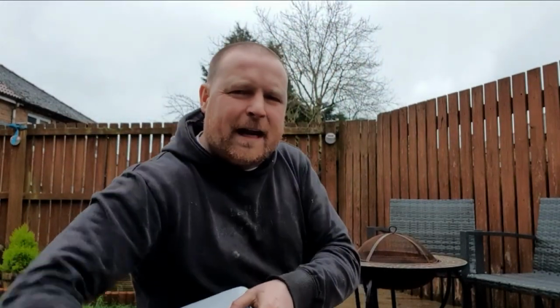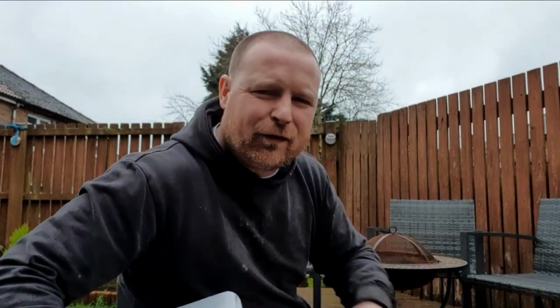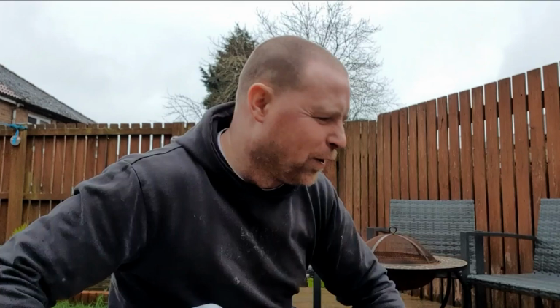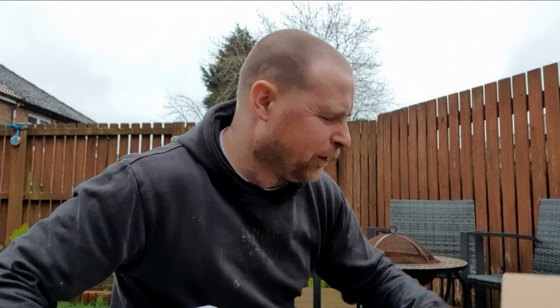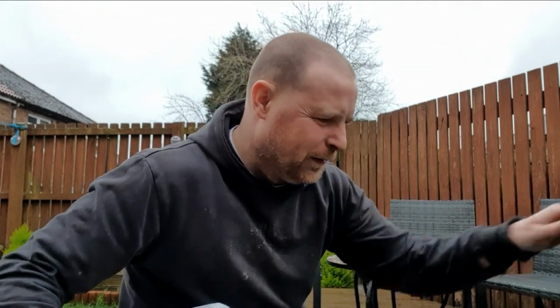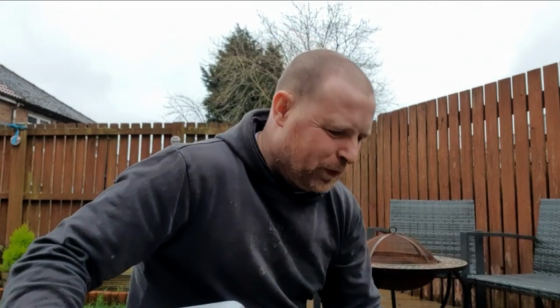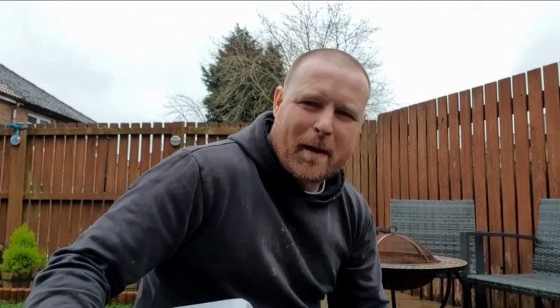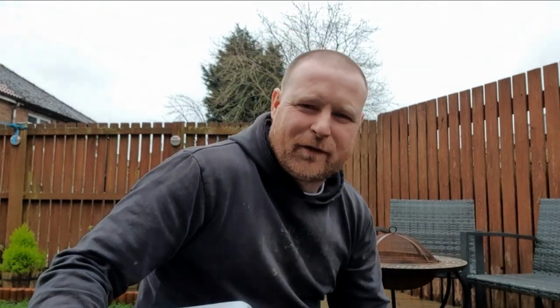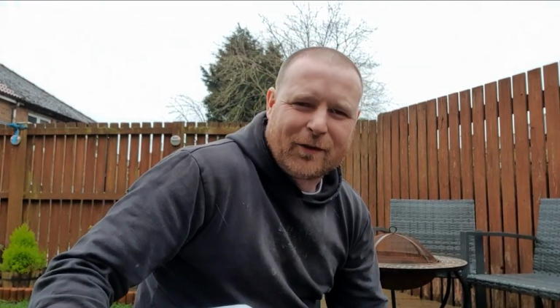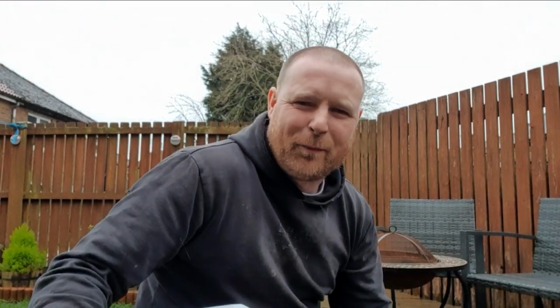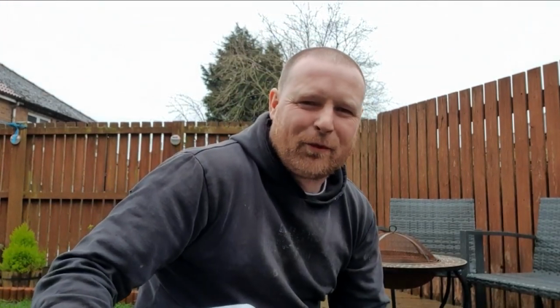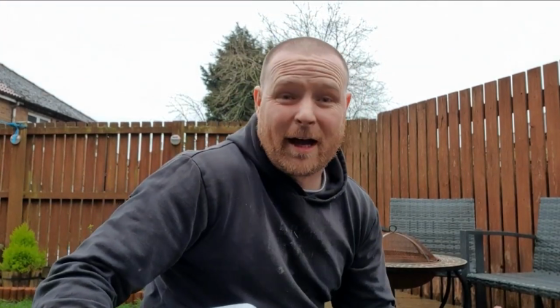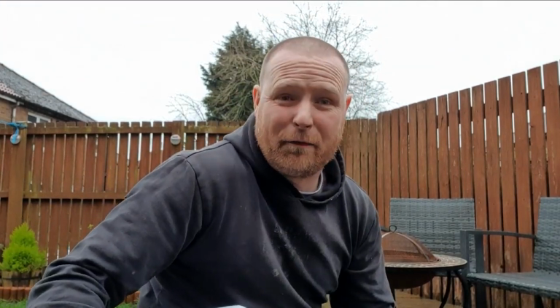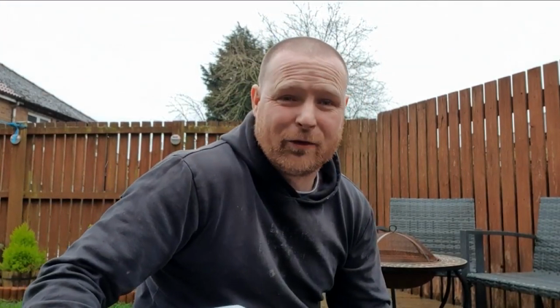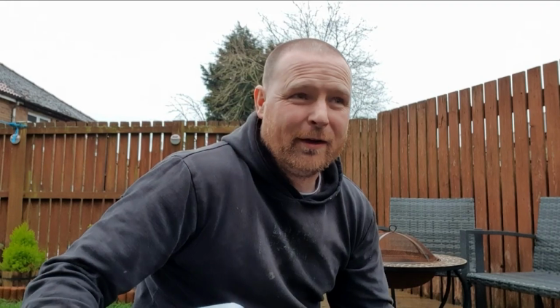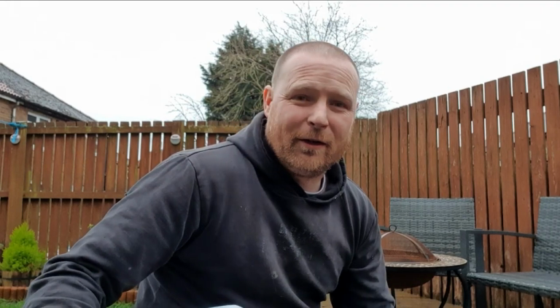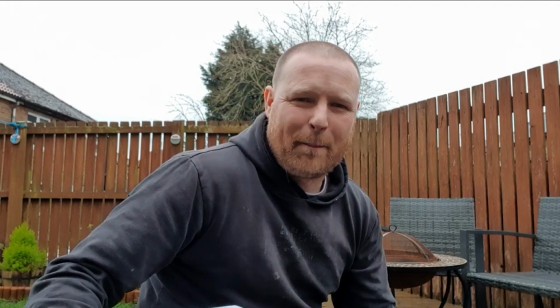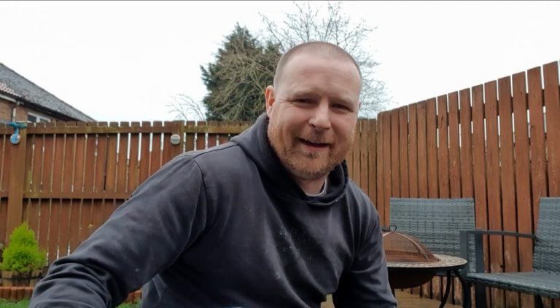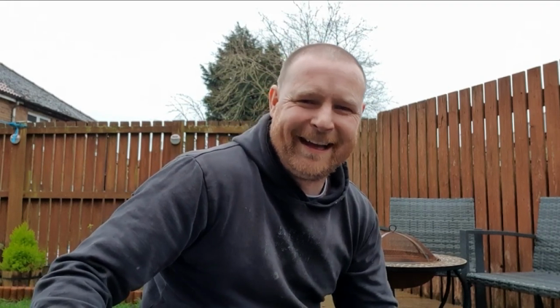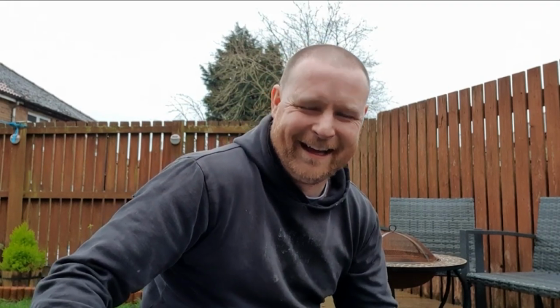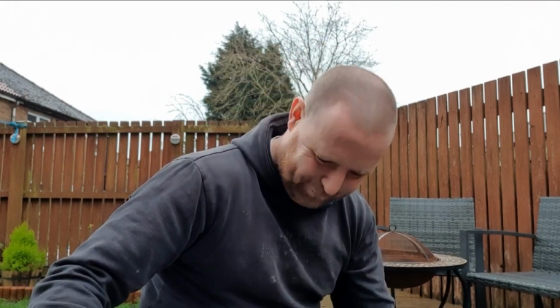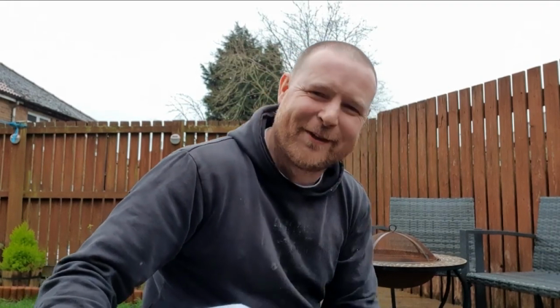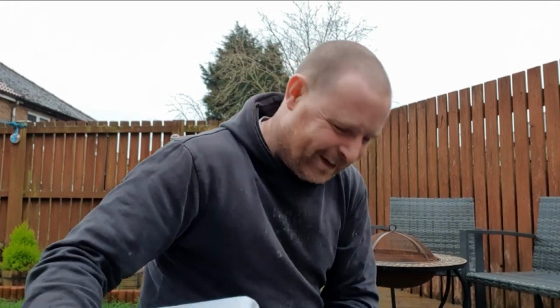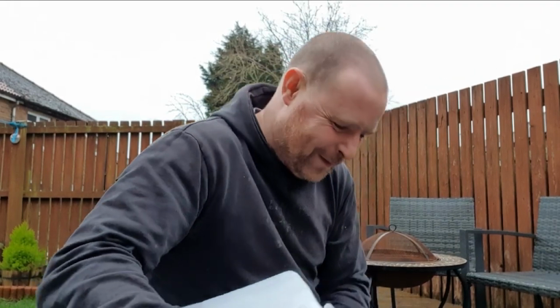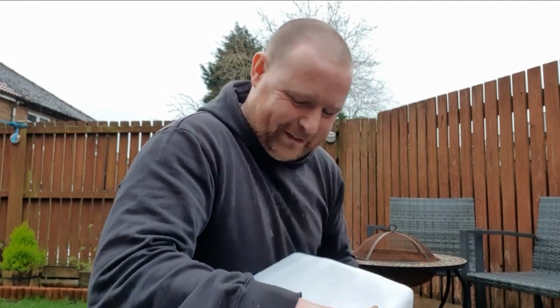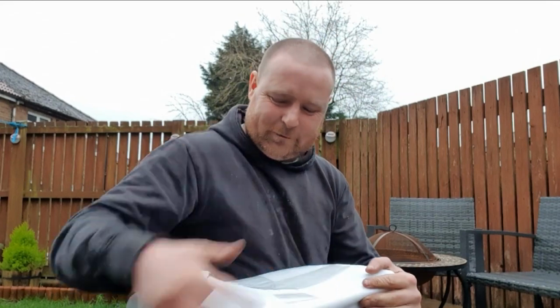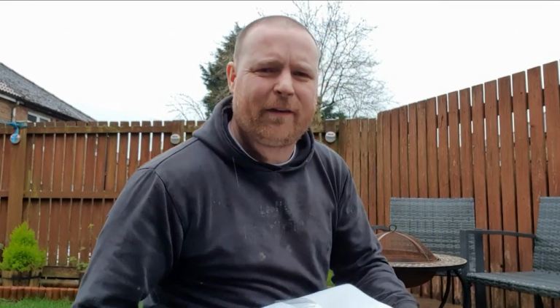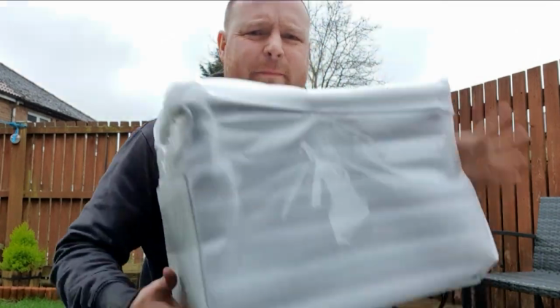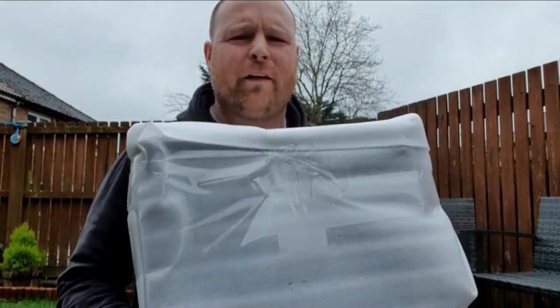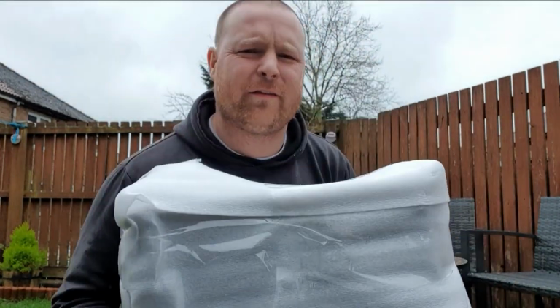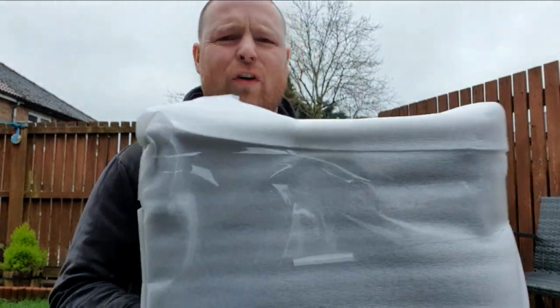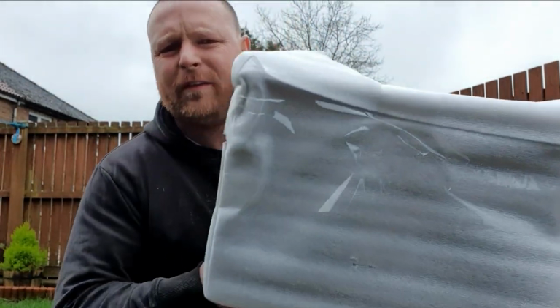Thanks to all the comments on one of my previous videos - quite a few people said 'I didn't know Phil Mitchell goes camping!' Right, so this is a tent stove, should I say.